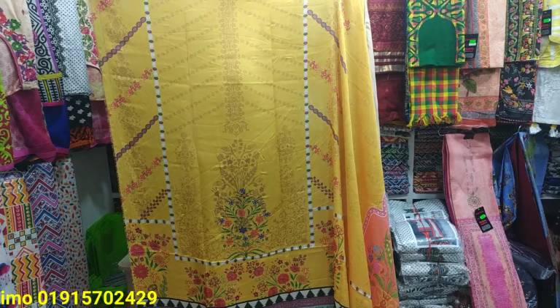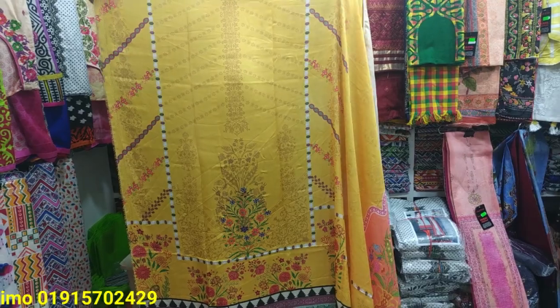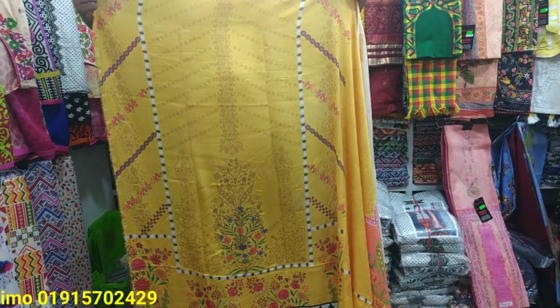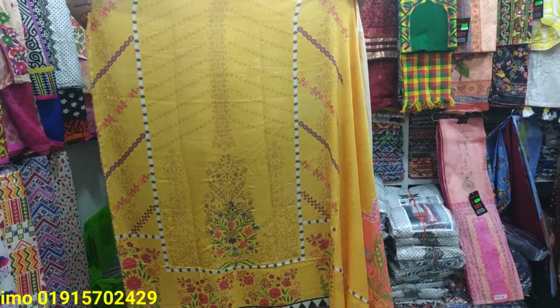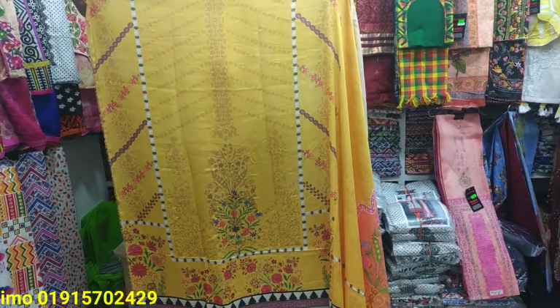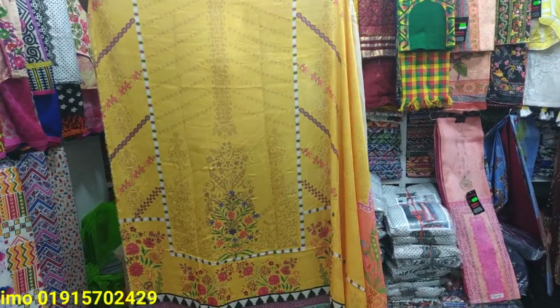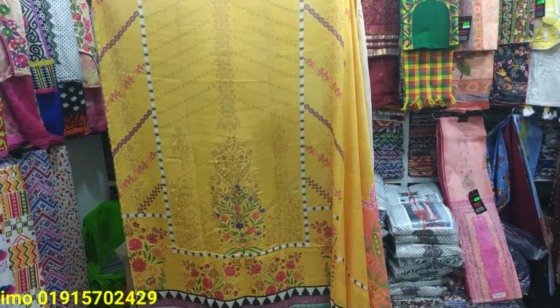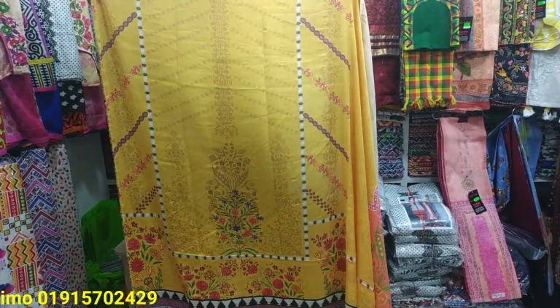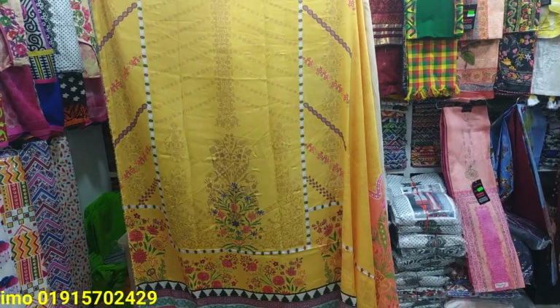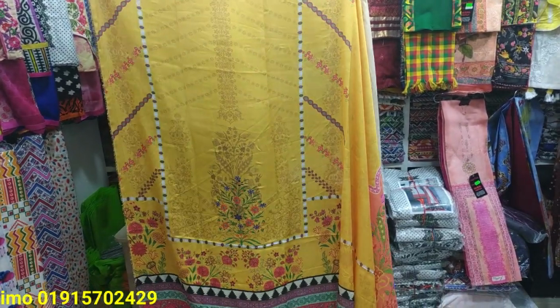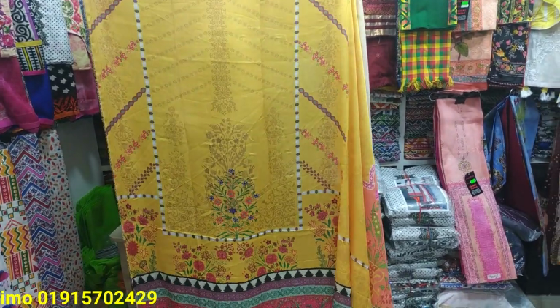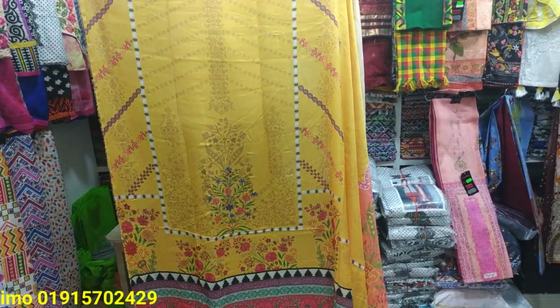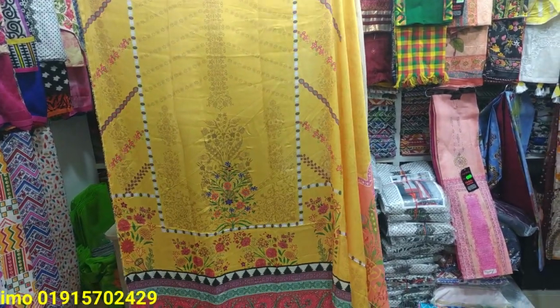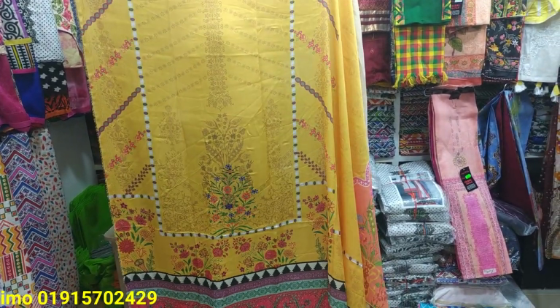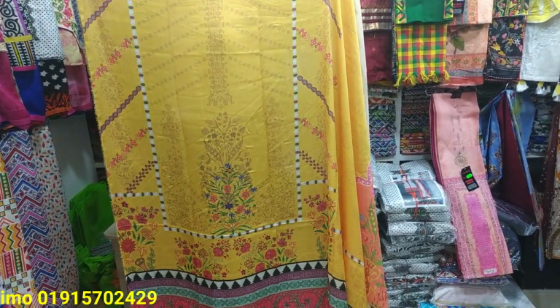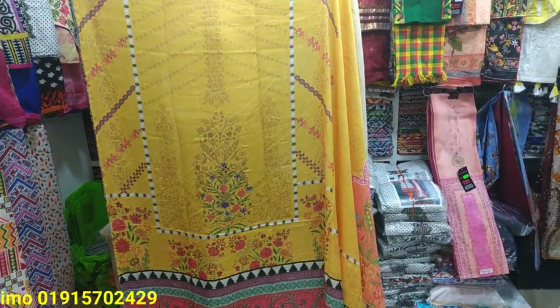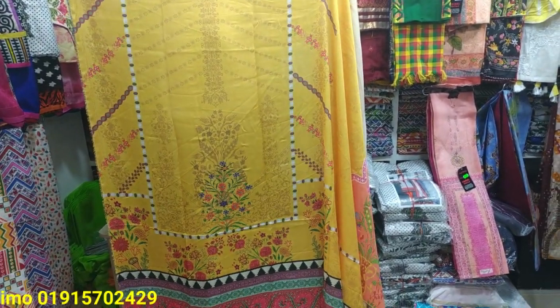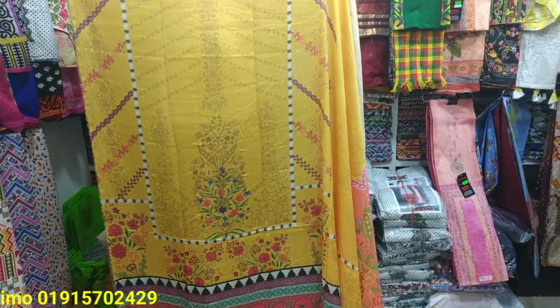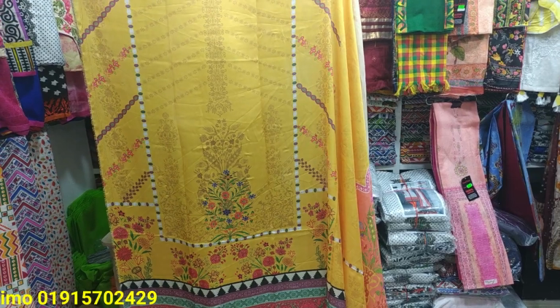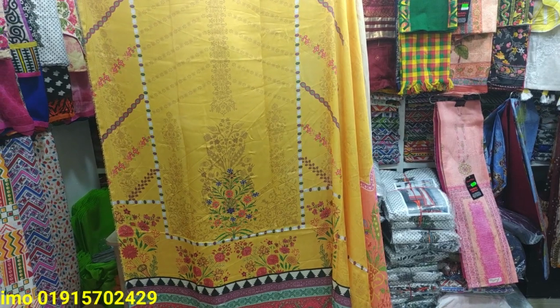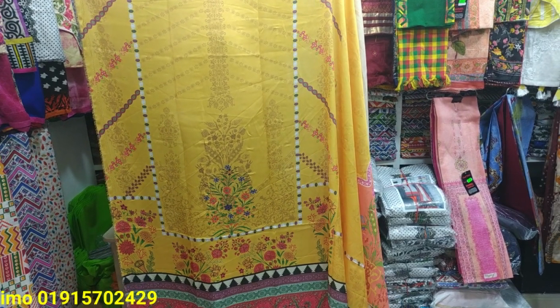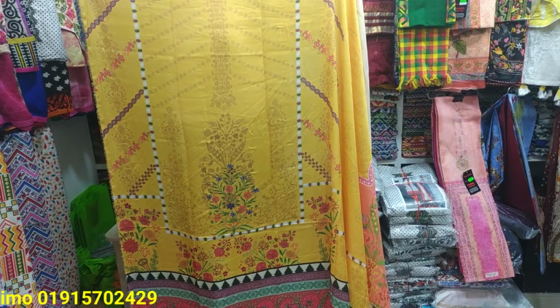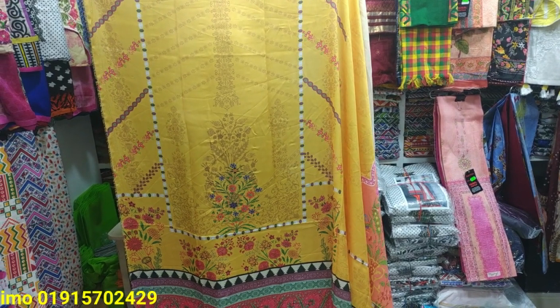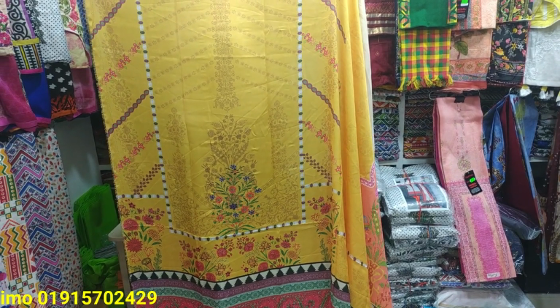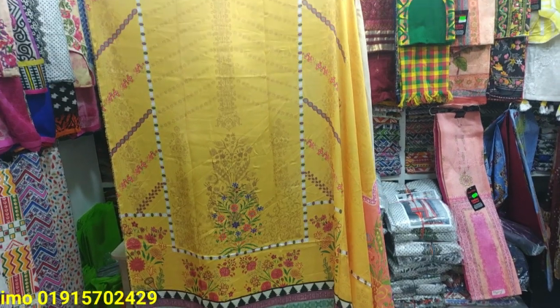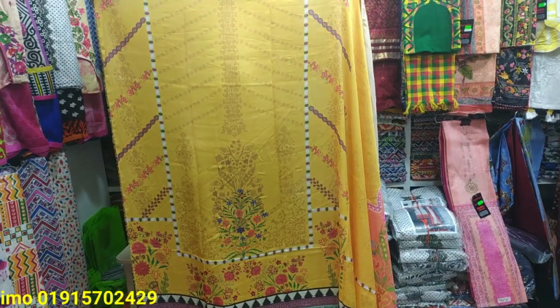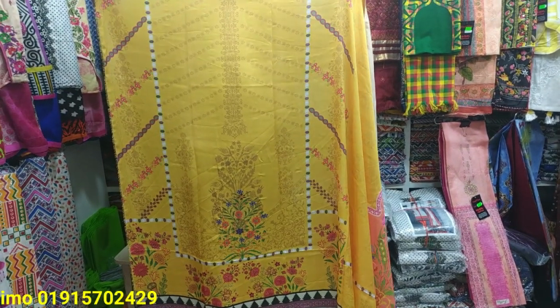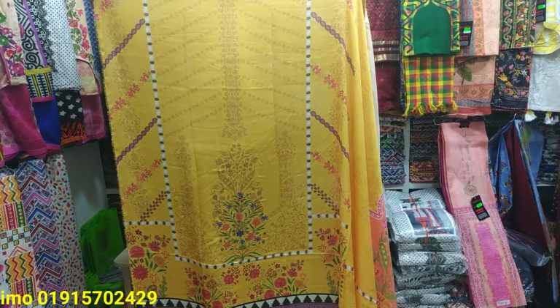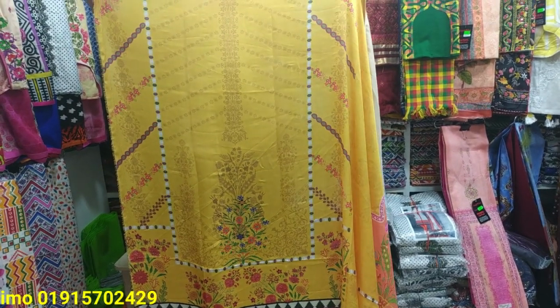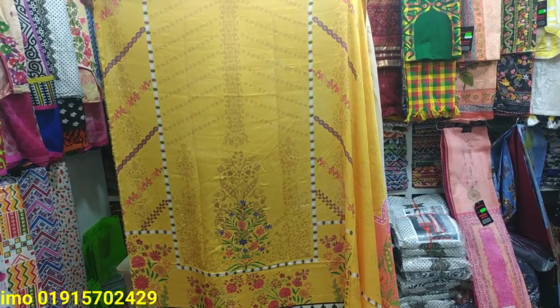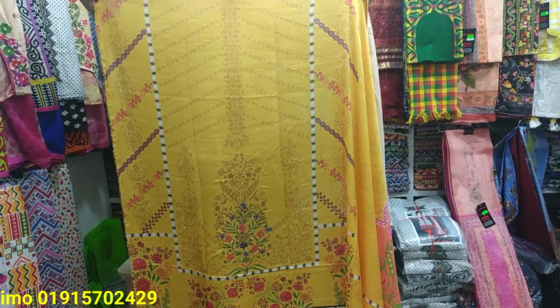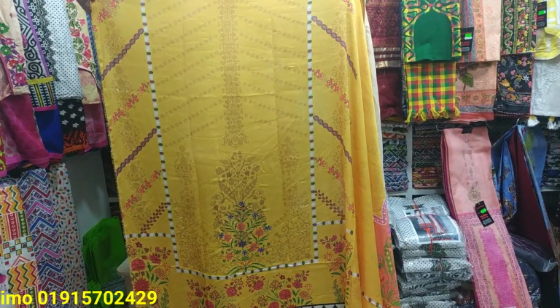Hello everyone. I am going to take a look at this video. This video is a 2-piece collection.